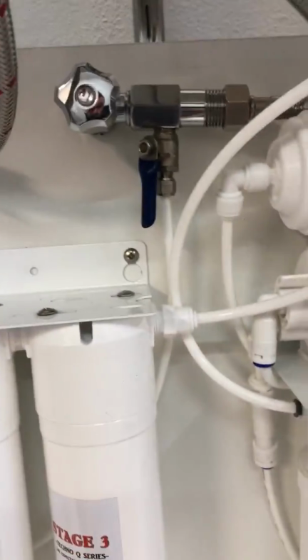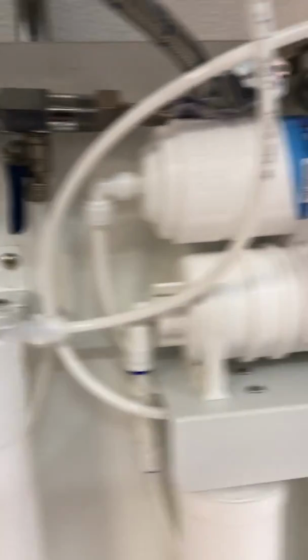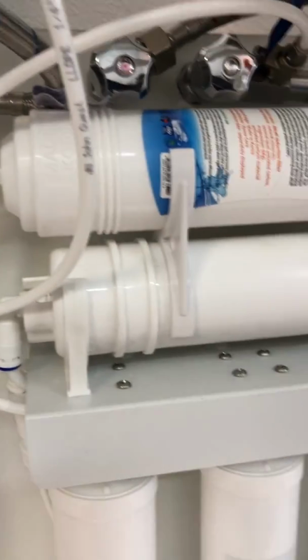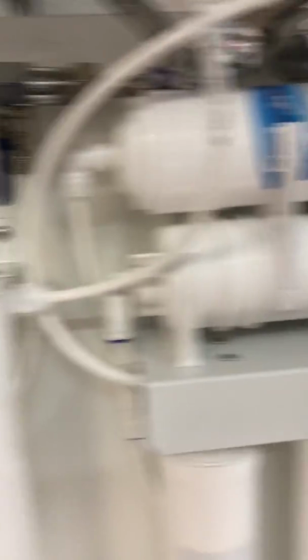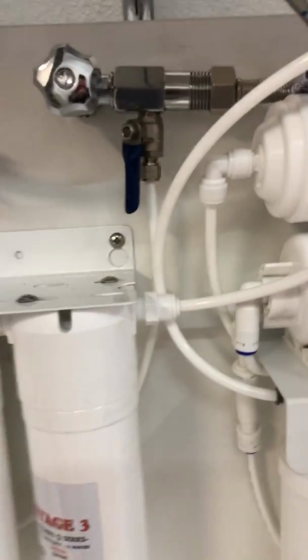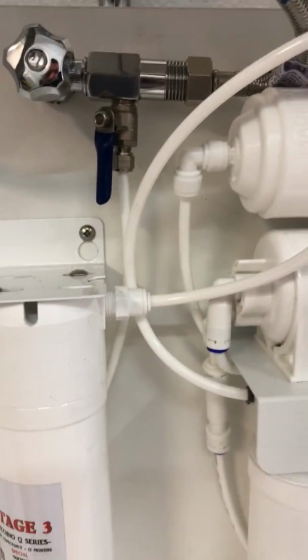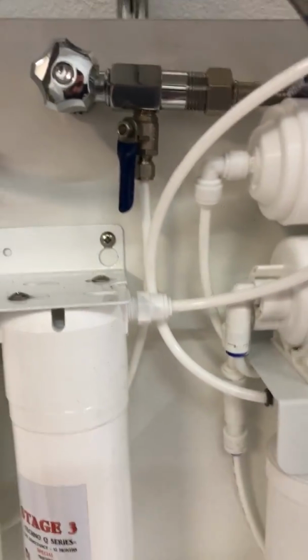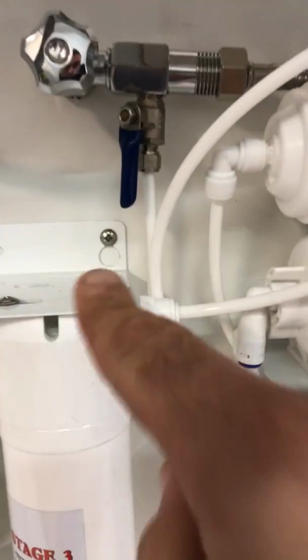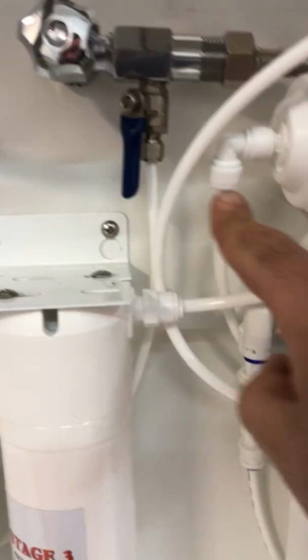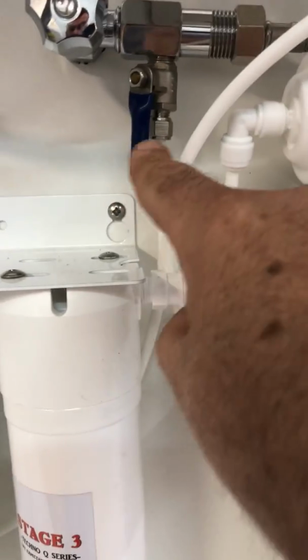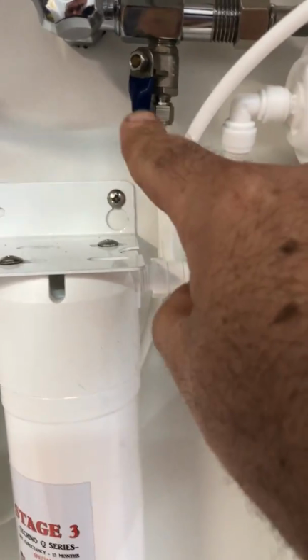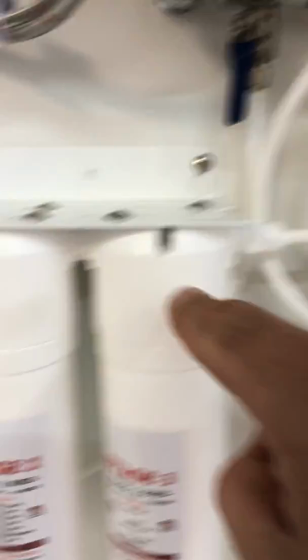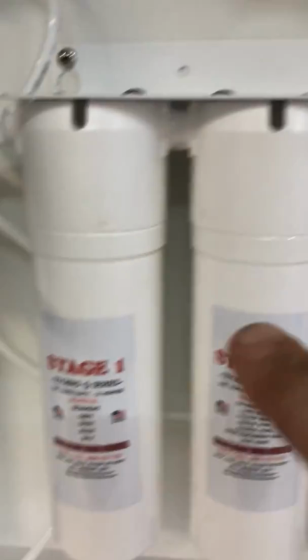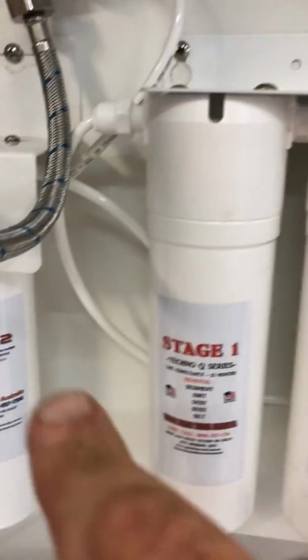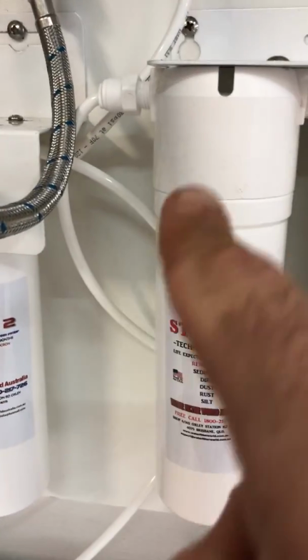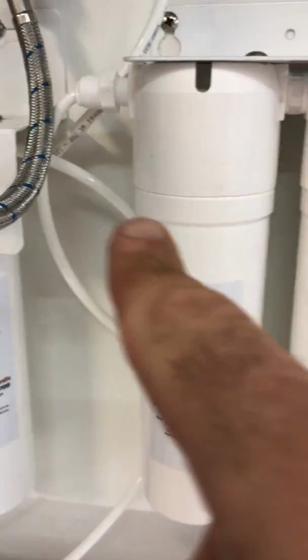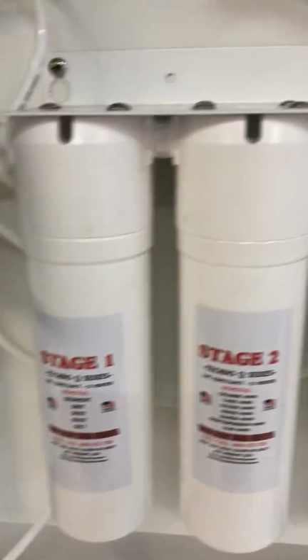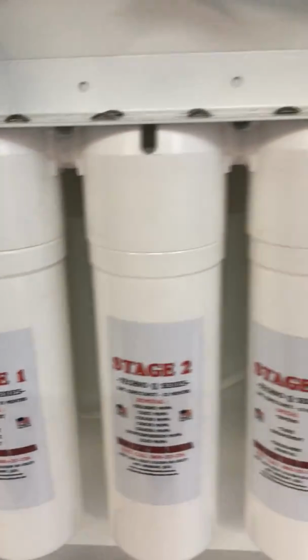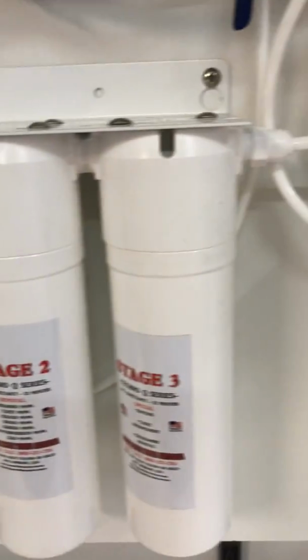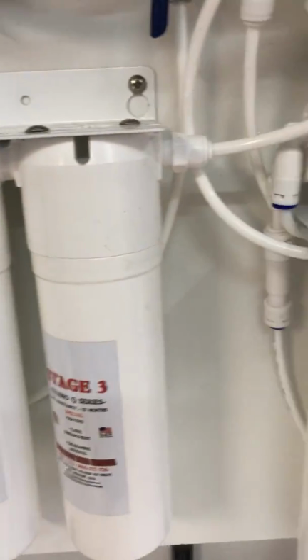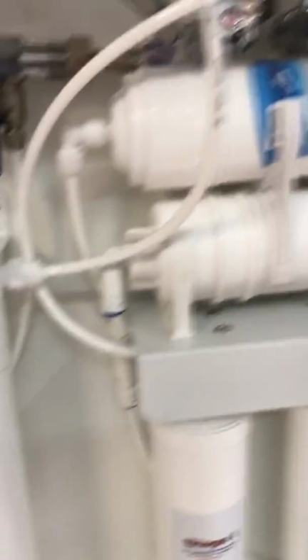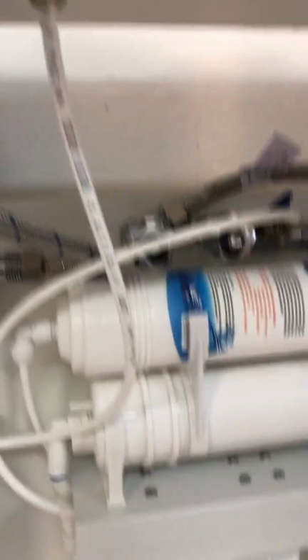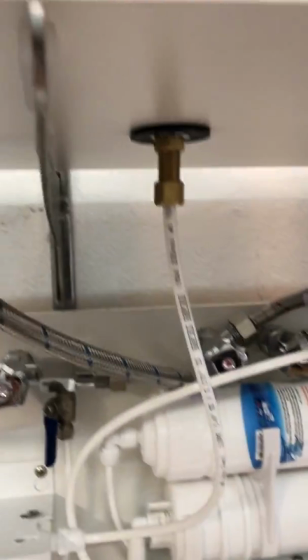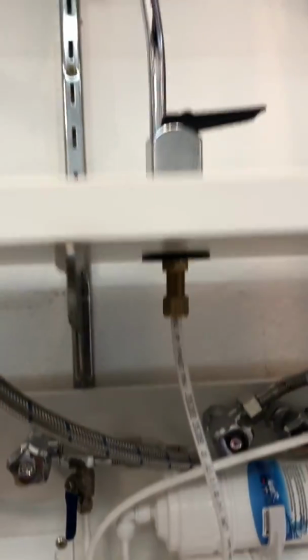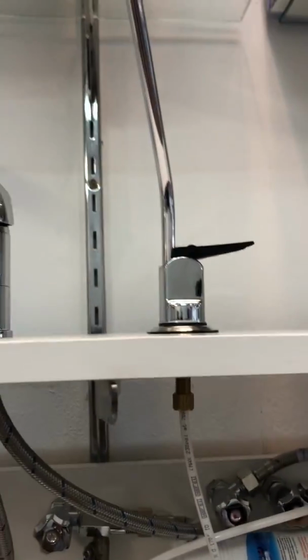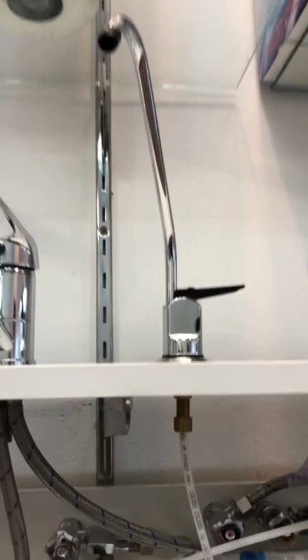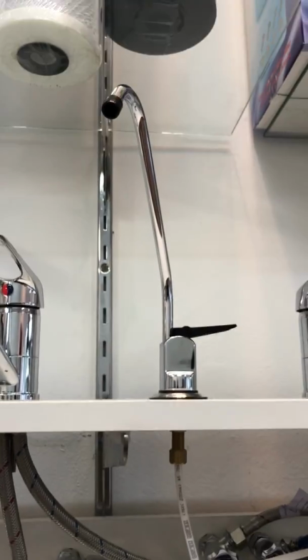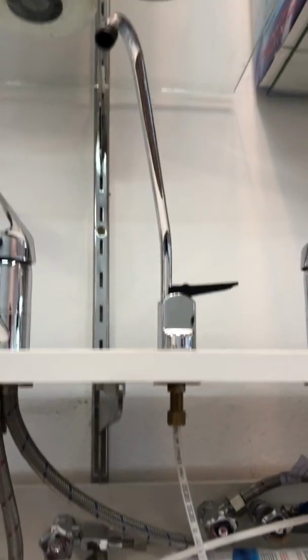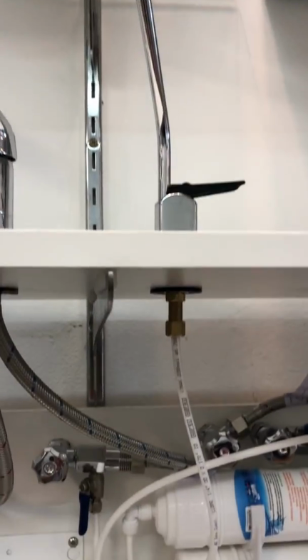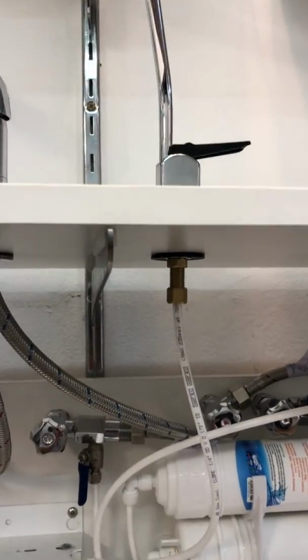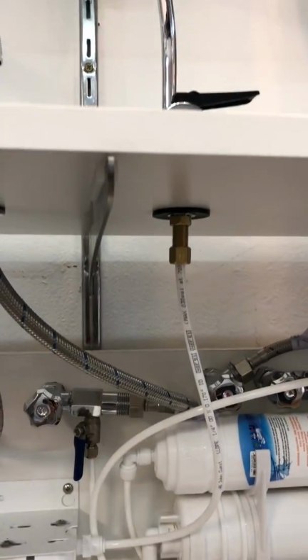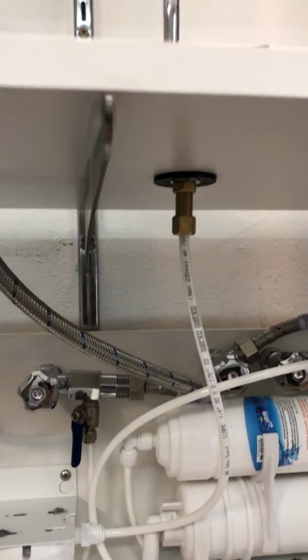It simply draws through from this valve here, to stage one, stage two, stage three, and then up to the separate tap. As you can see, it's a very easy installation — just a 12mm hole.